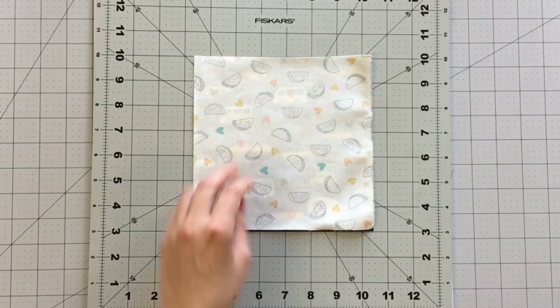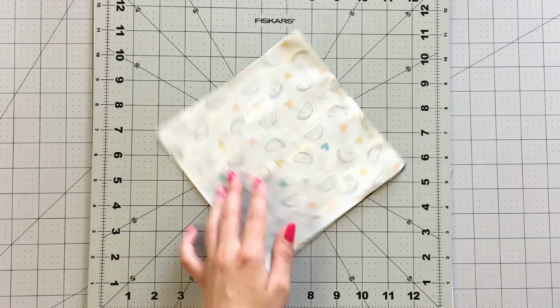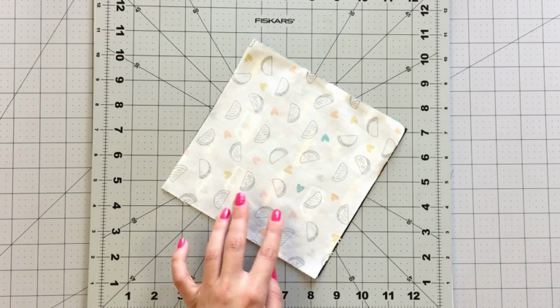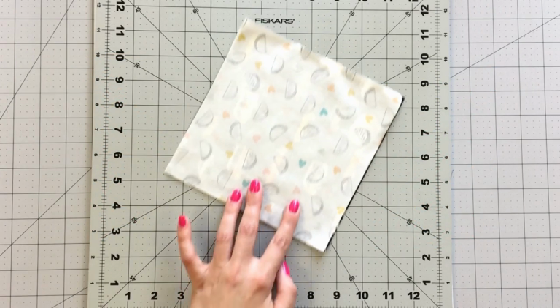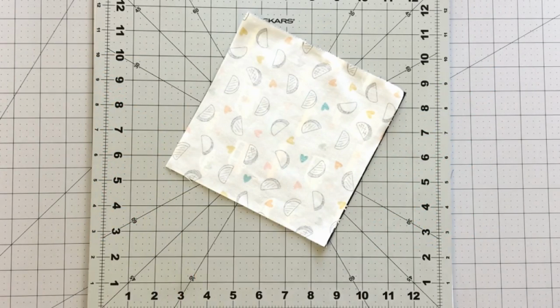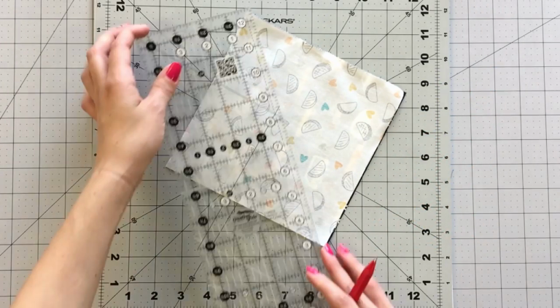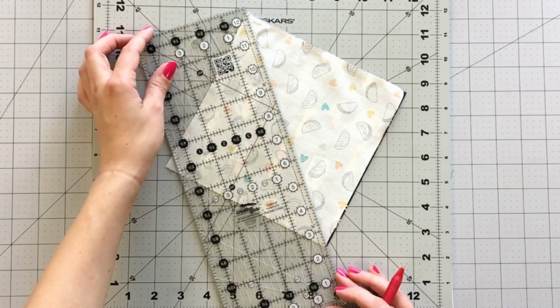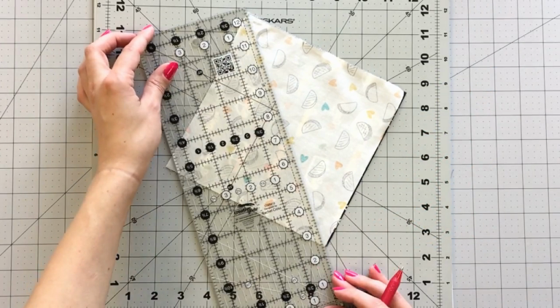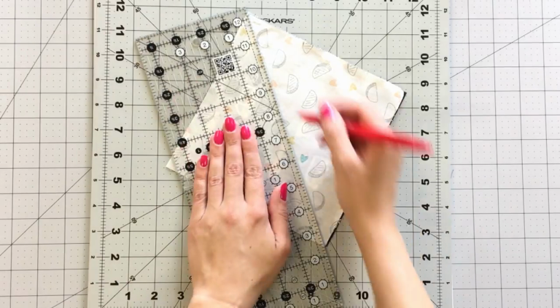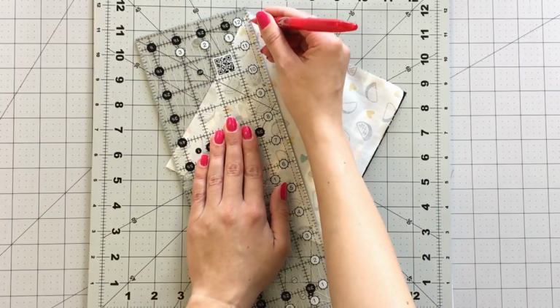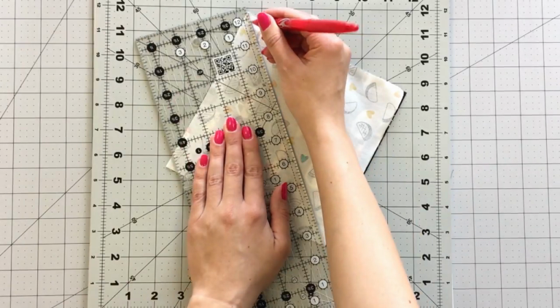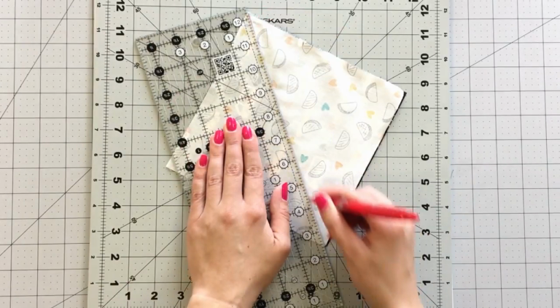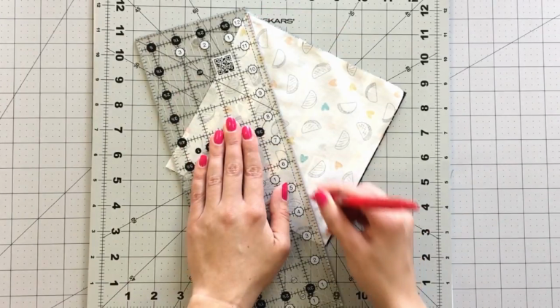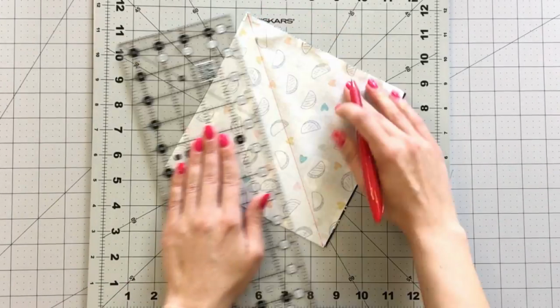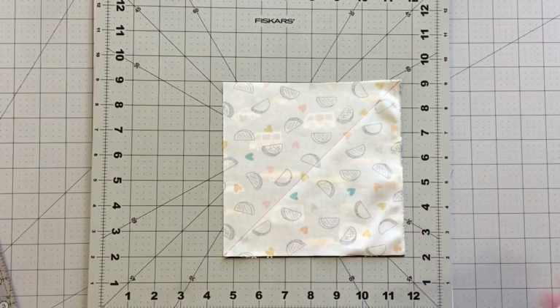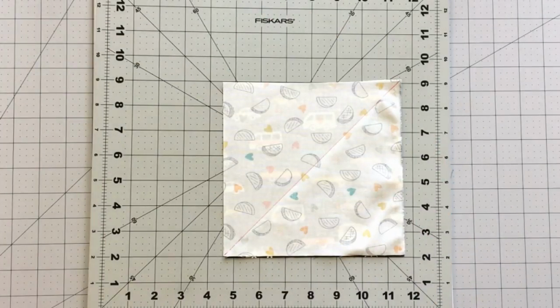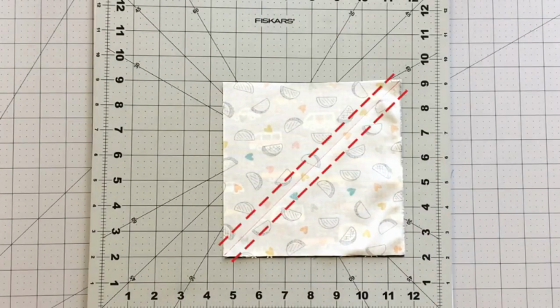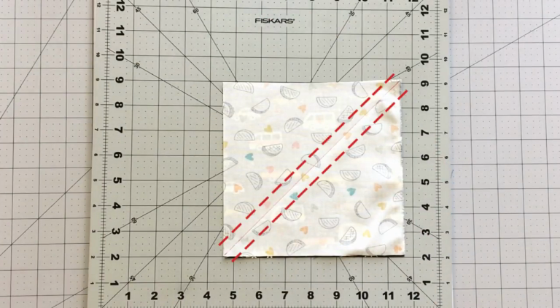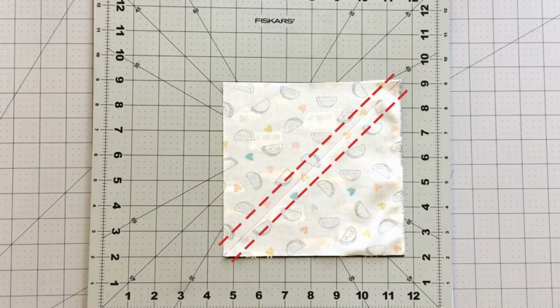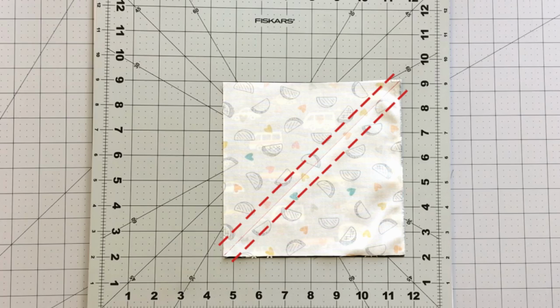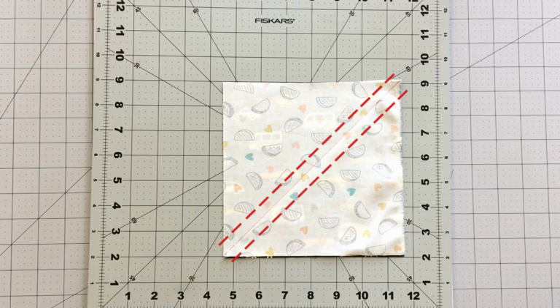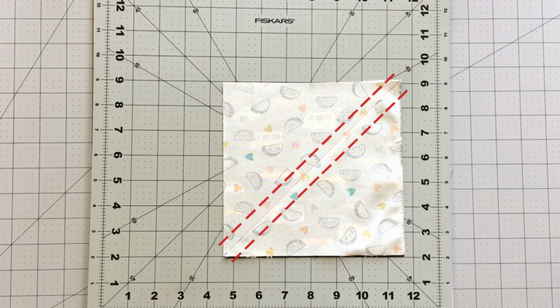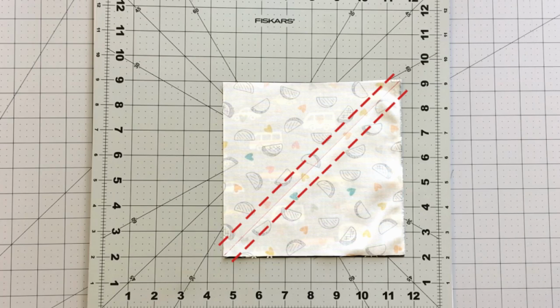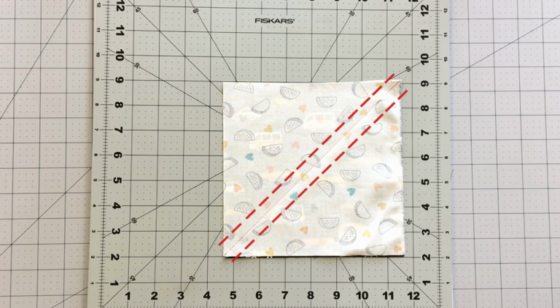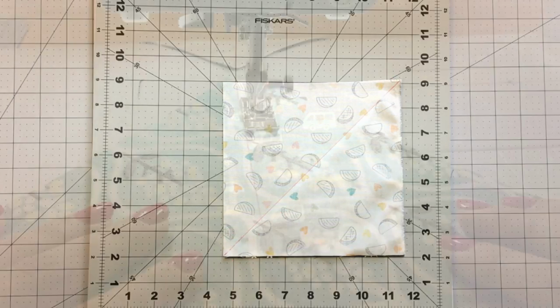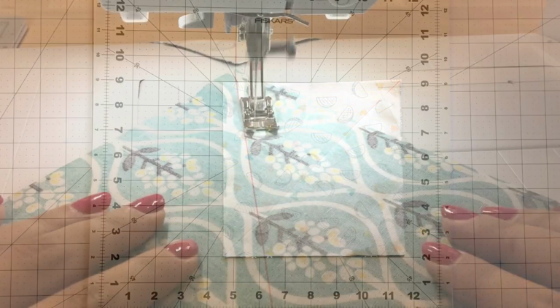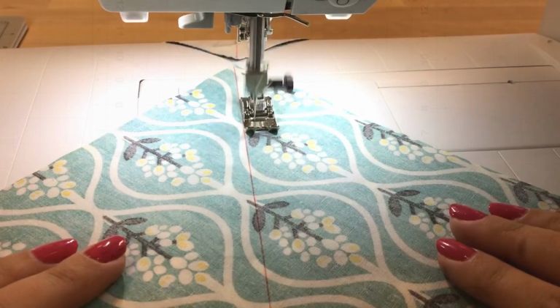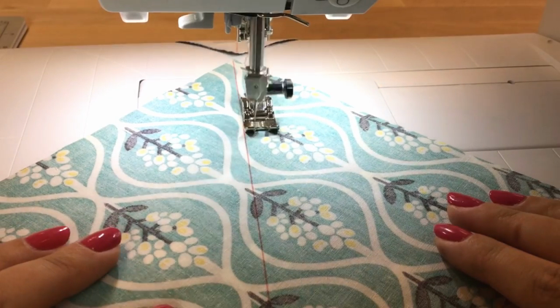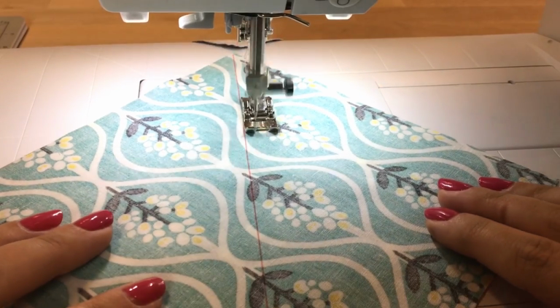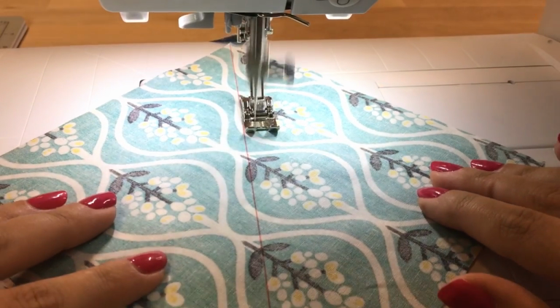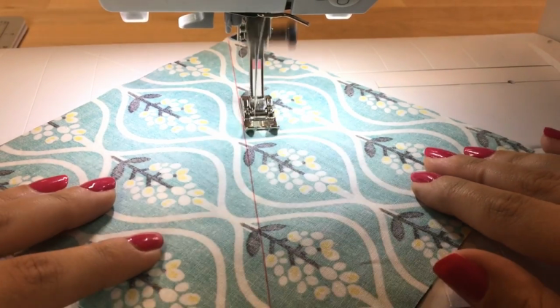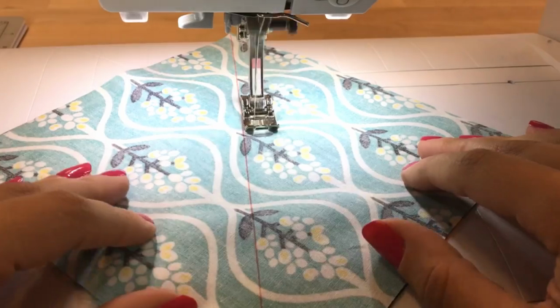Draw a line with a fabric marking pen on both diagonals and sew at a ¼ inch seam allowance on each side of the line. Repeat this process for your remaining 7 inch squares.